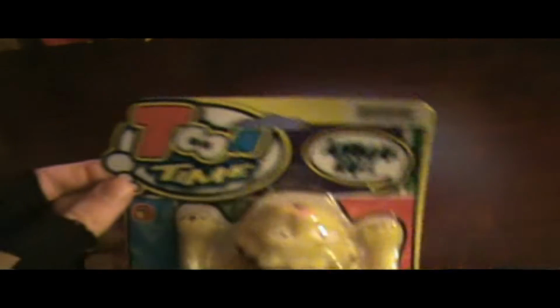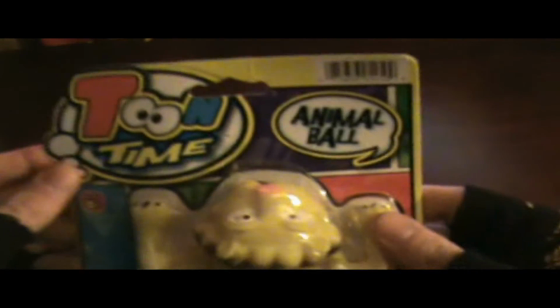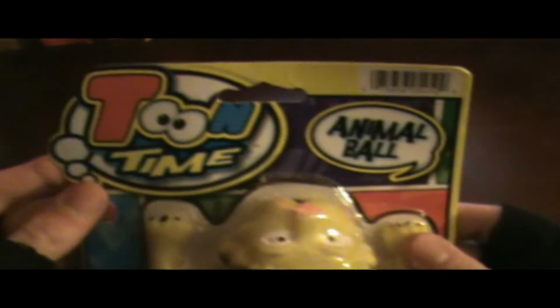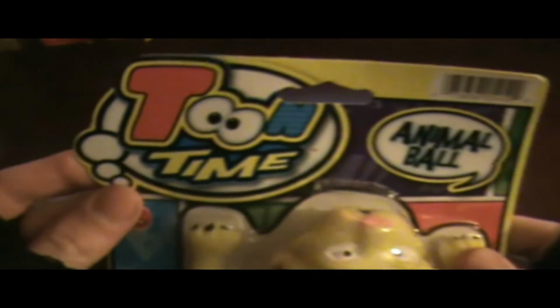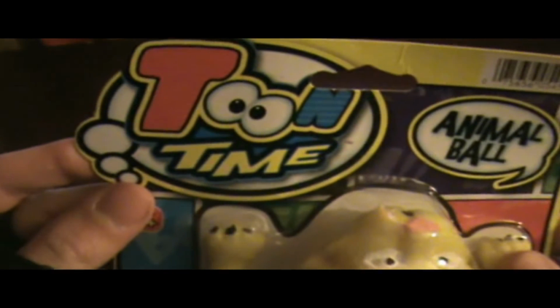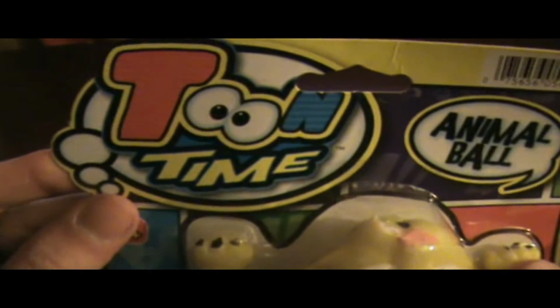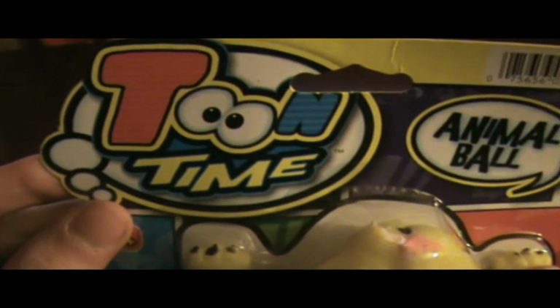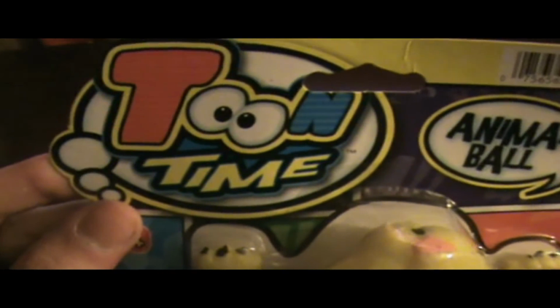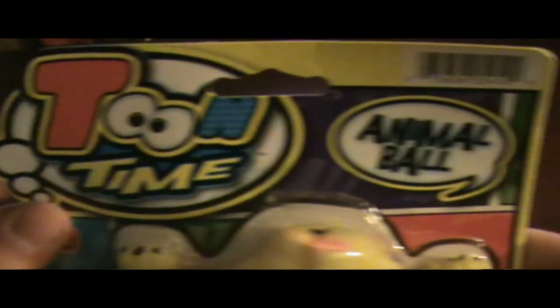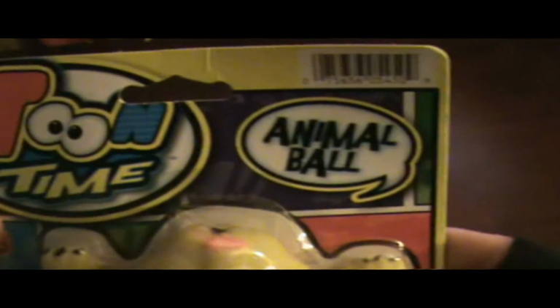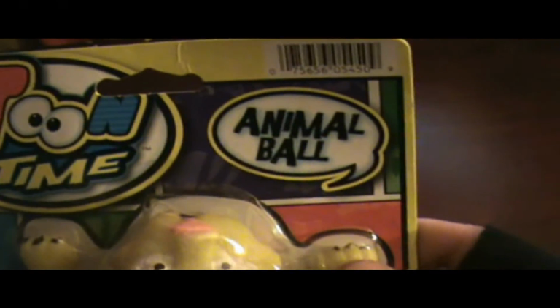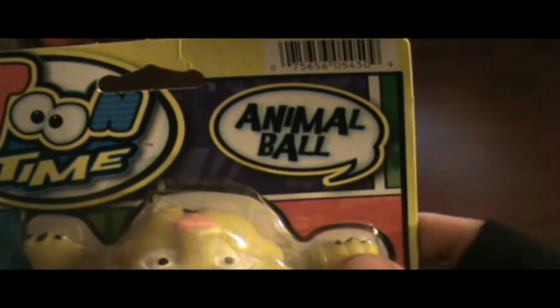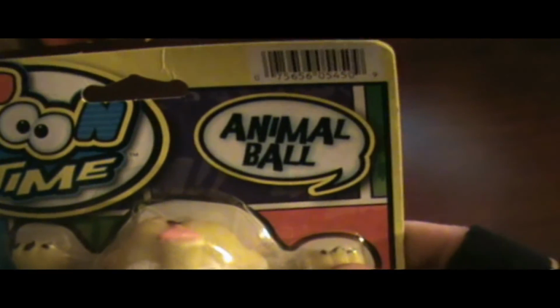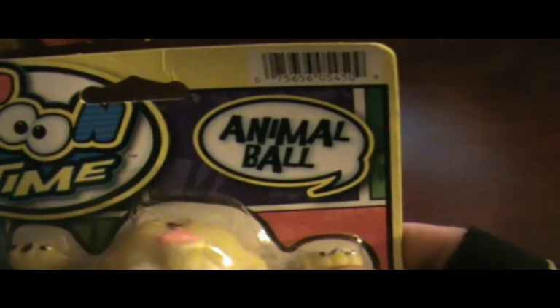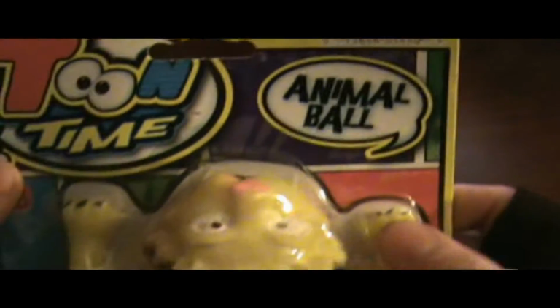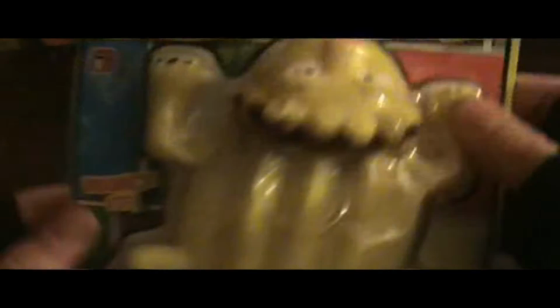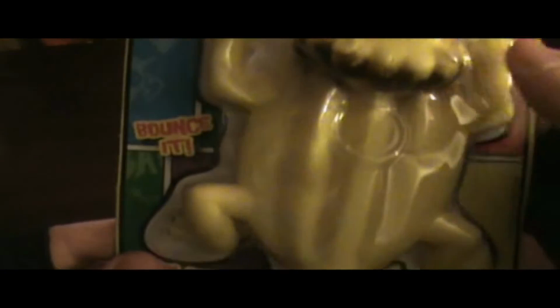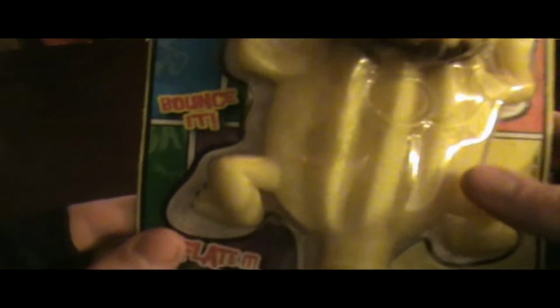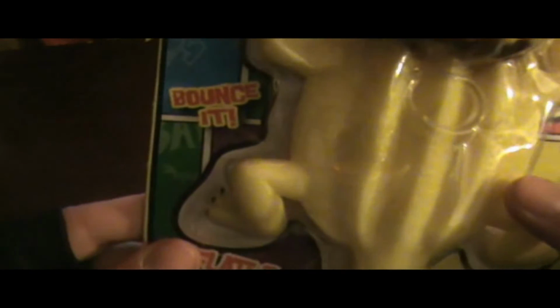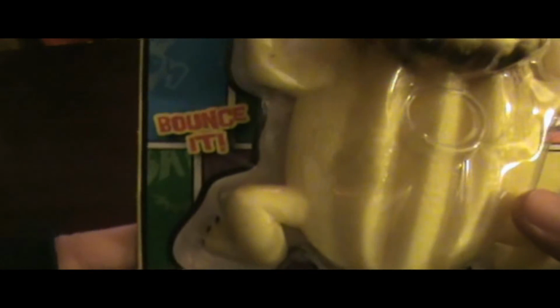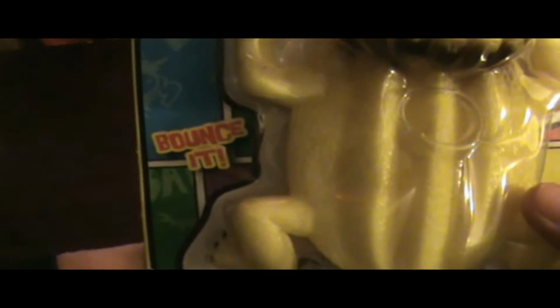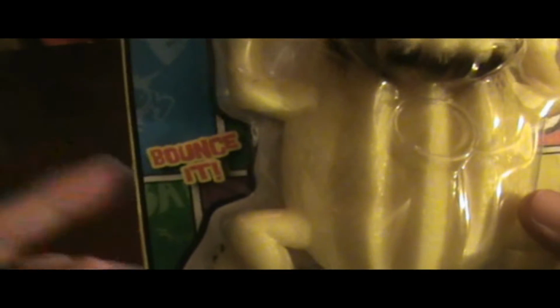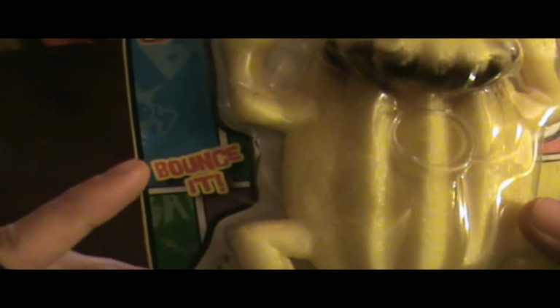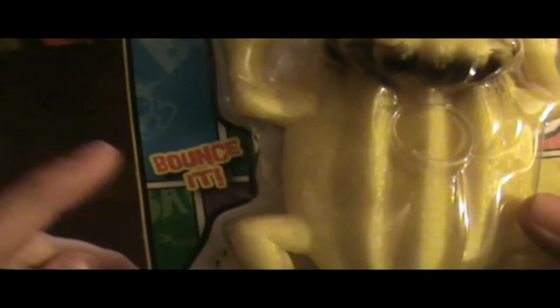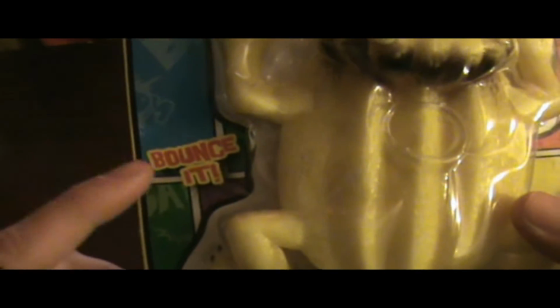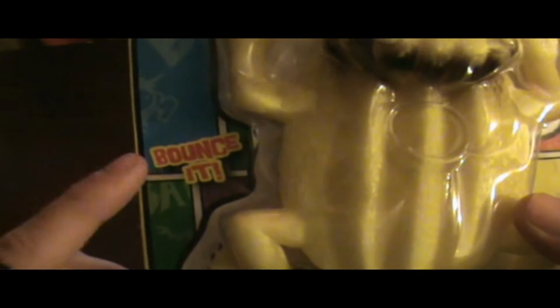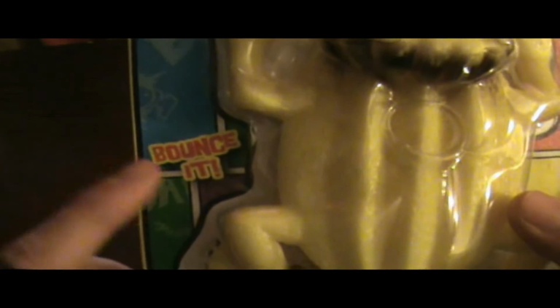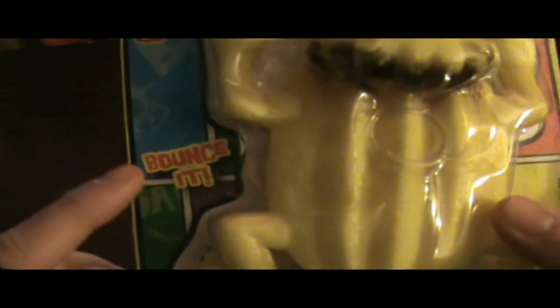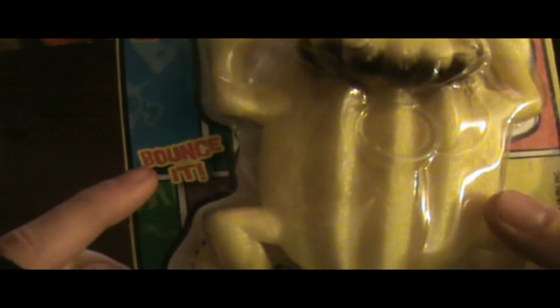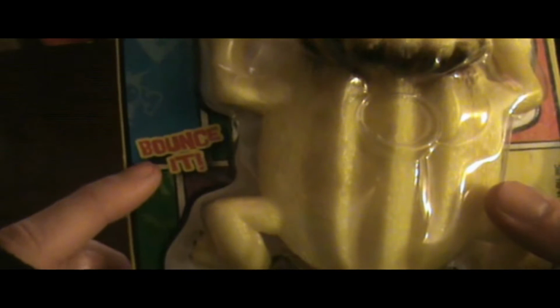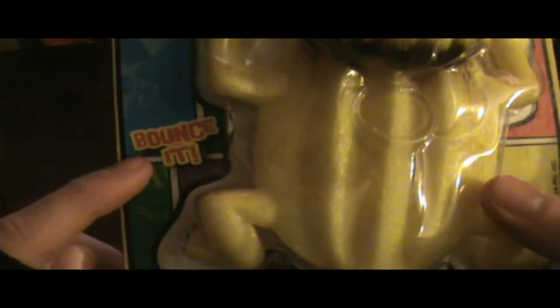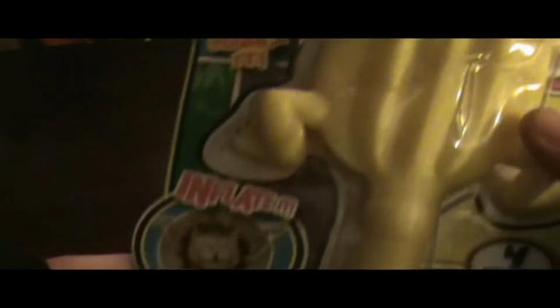There's a closer analysis. This is a tune-time toy — an animal ball. It bounces, apparently. So we'll get to test that out.